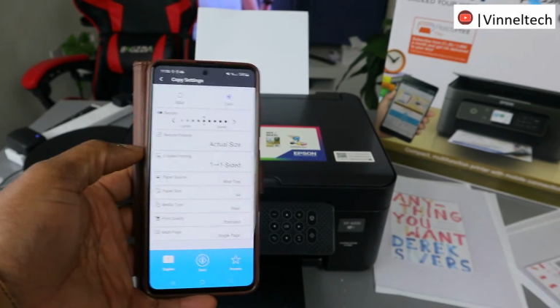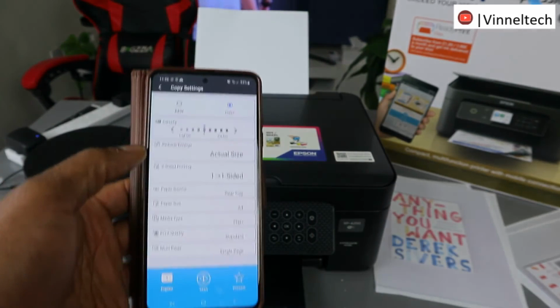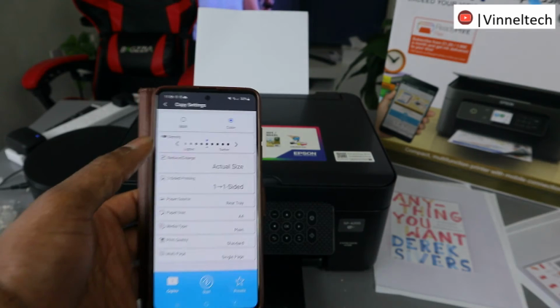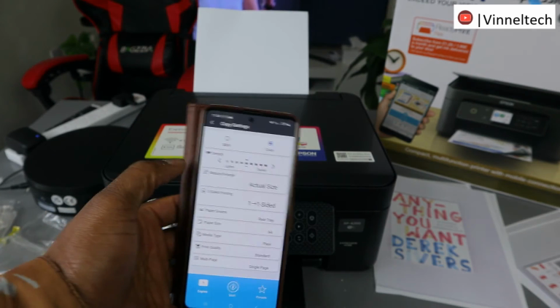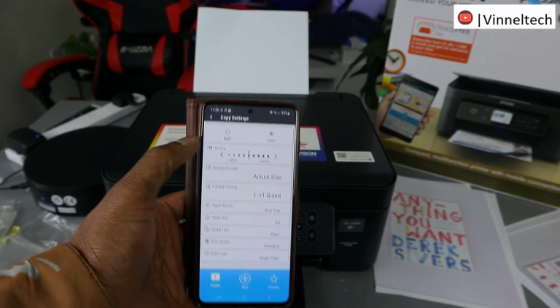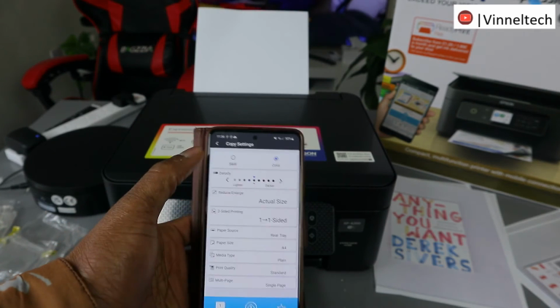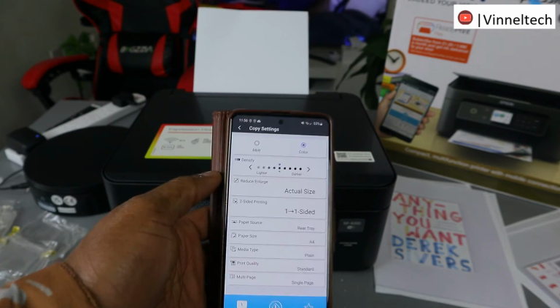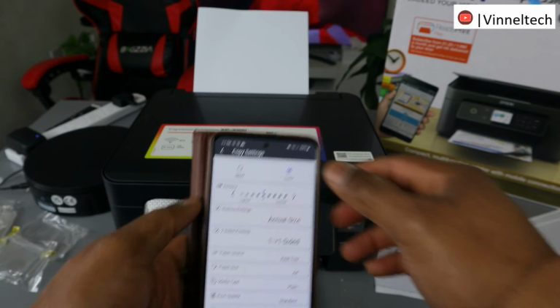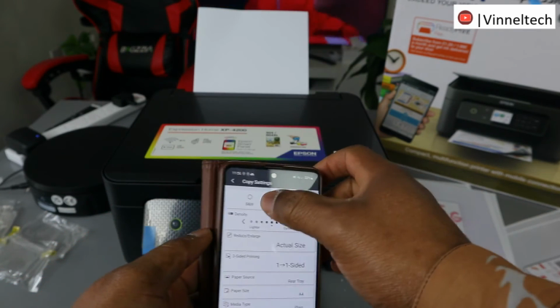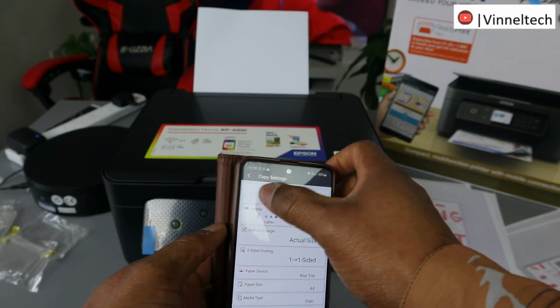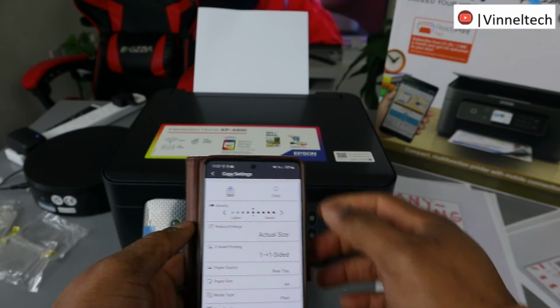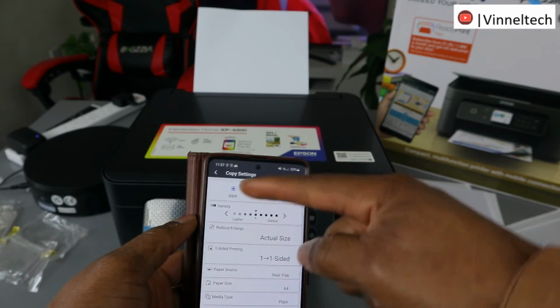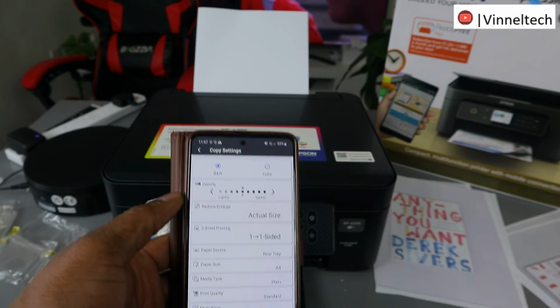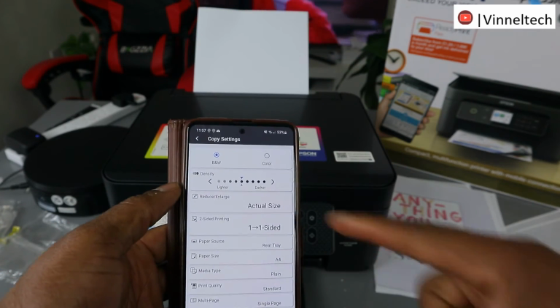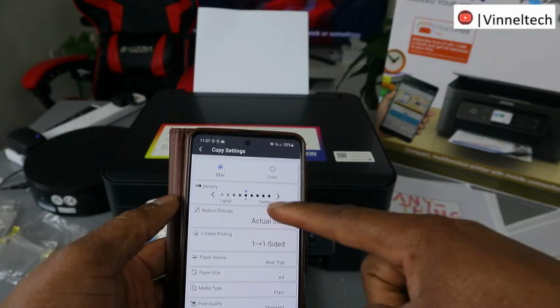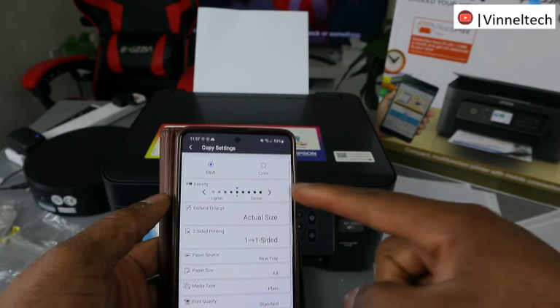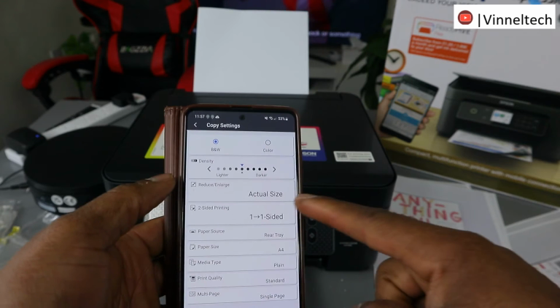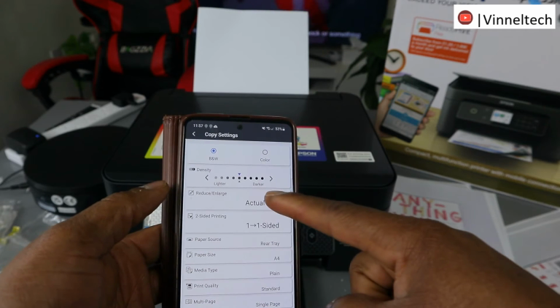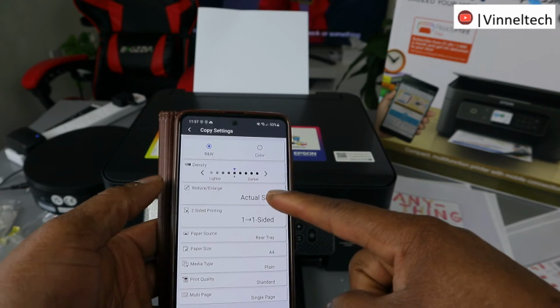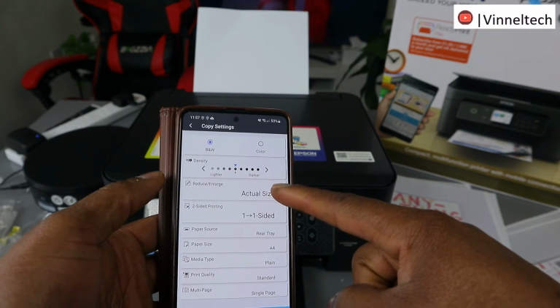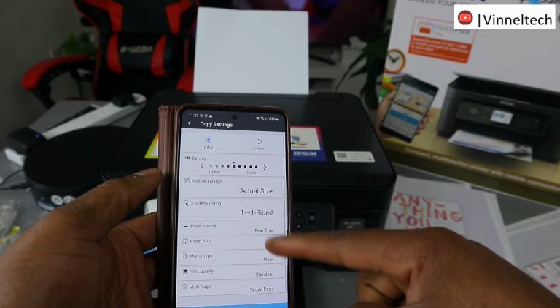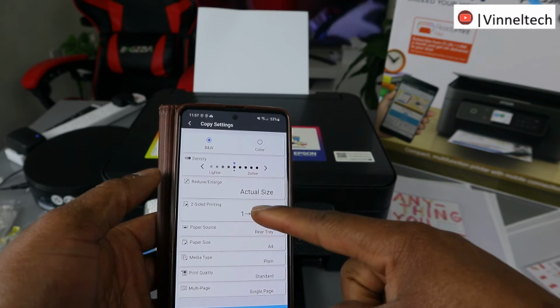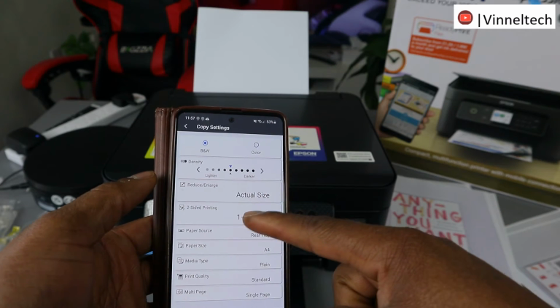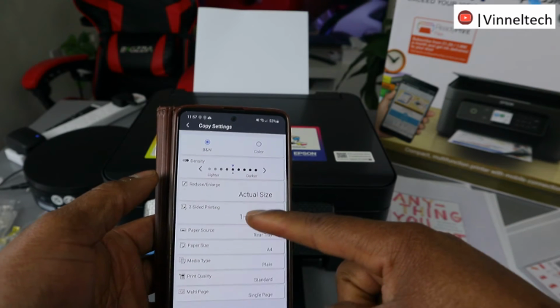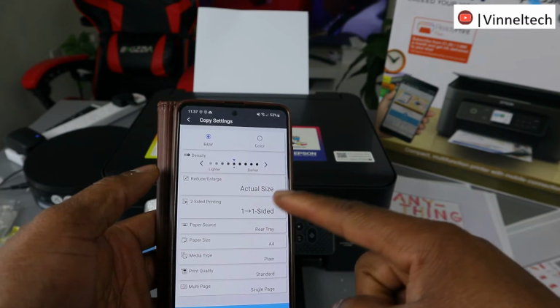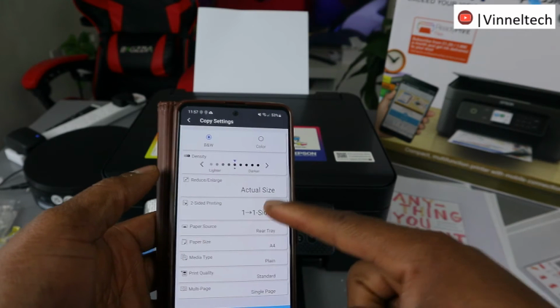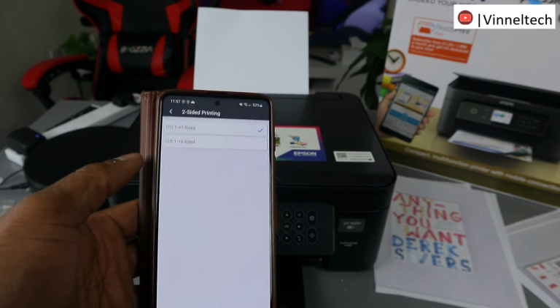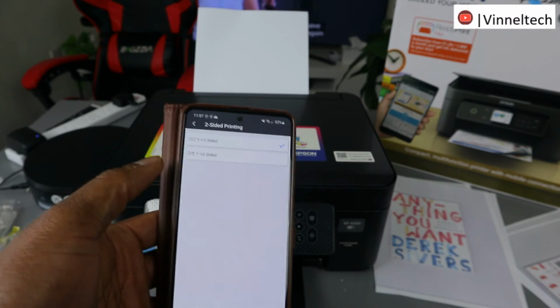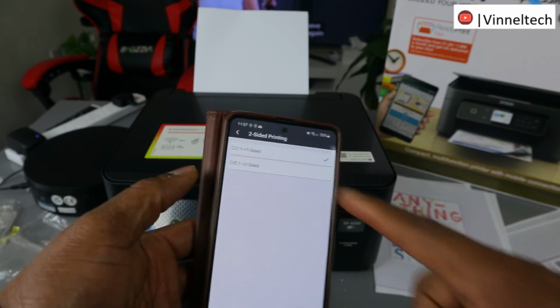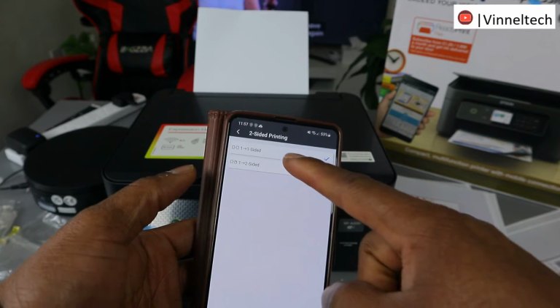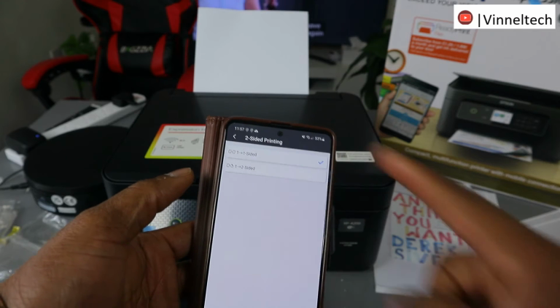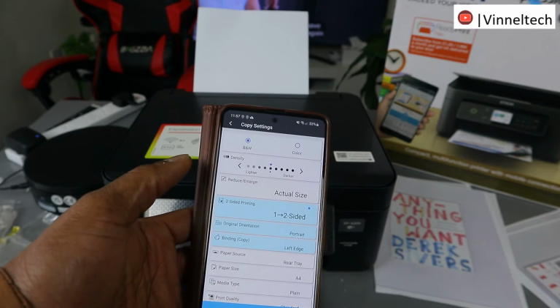It gives you options to select. If you want to copy black and white, select black and white. Select density, then actual size. For two-sided print, select two-sided print and select Yes.